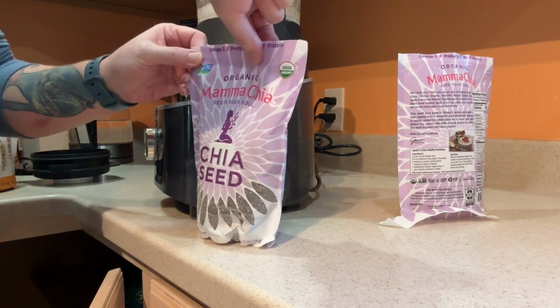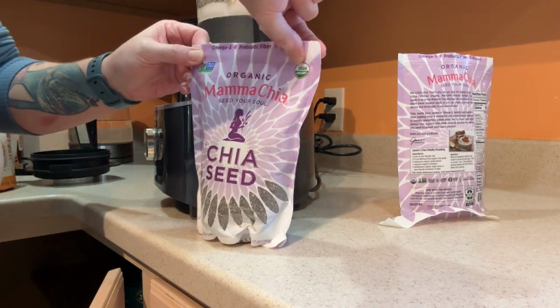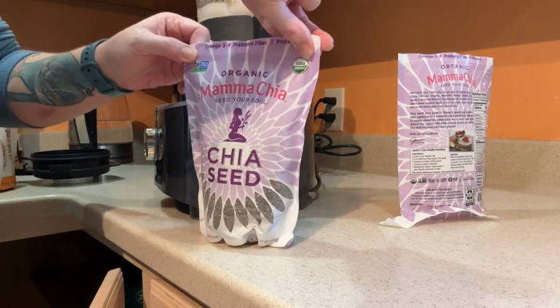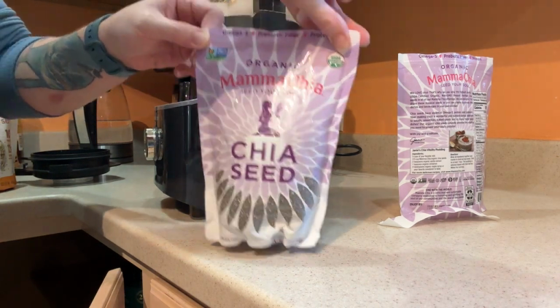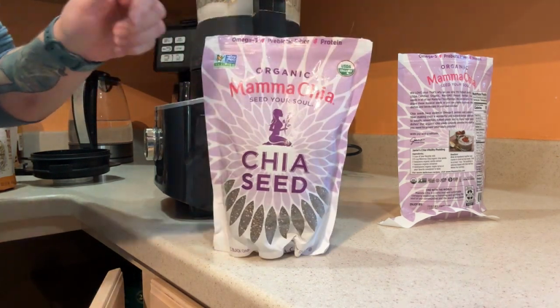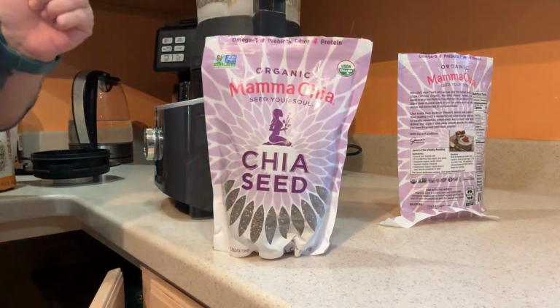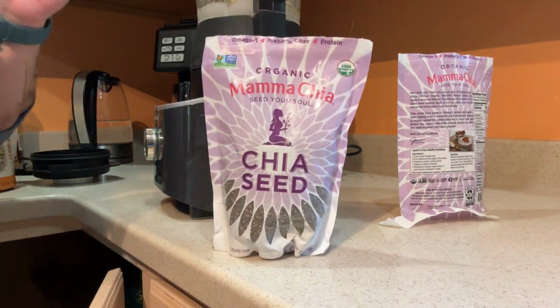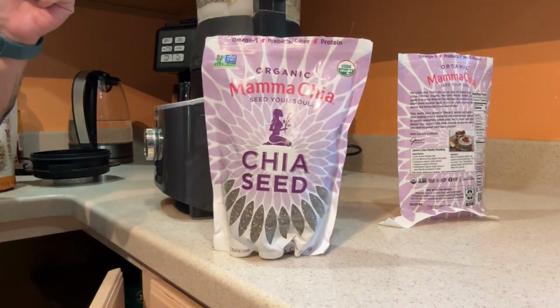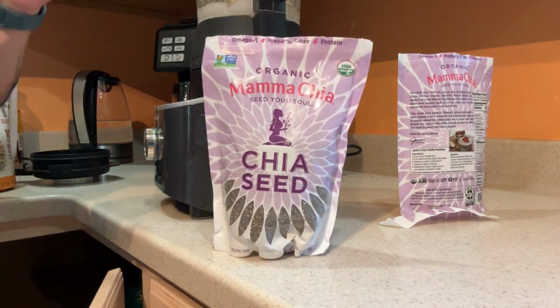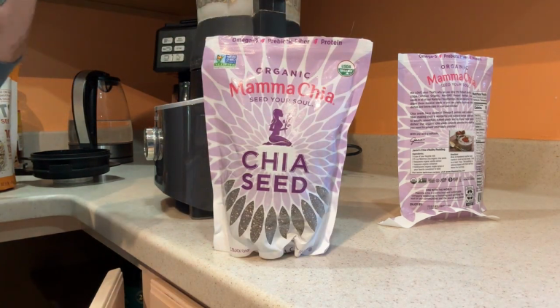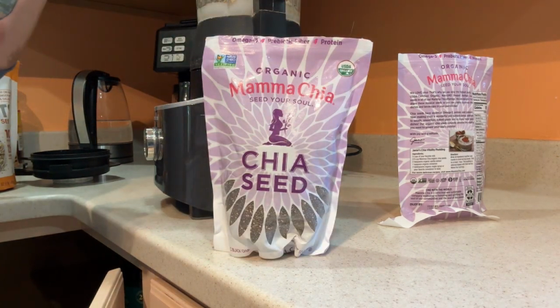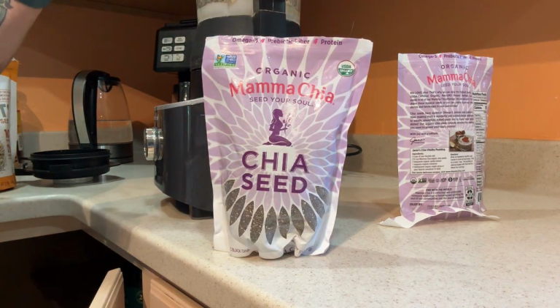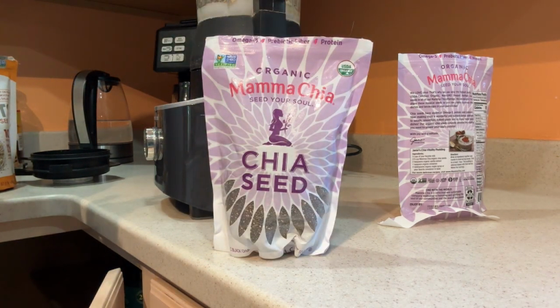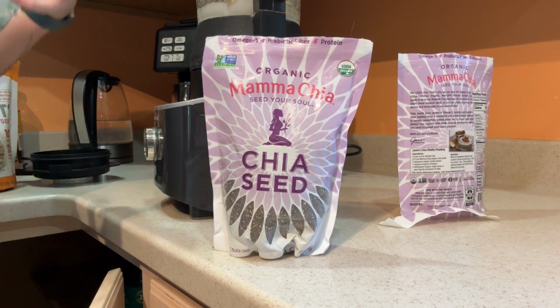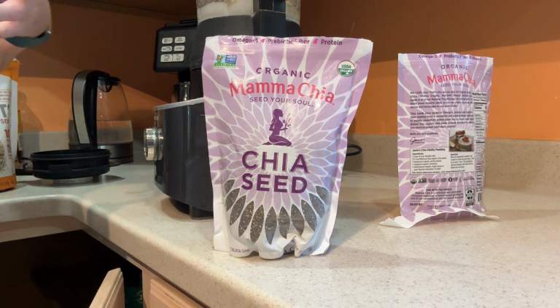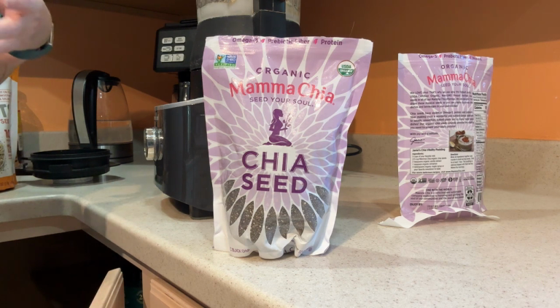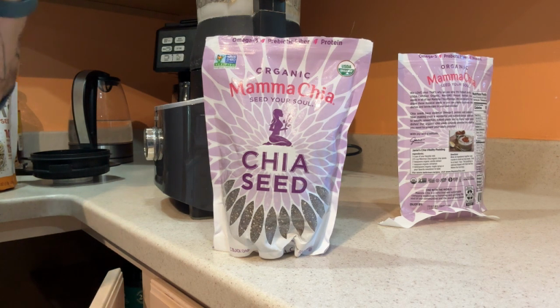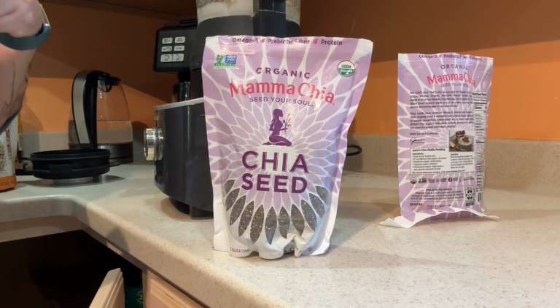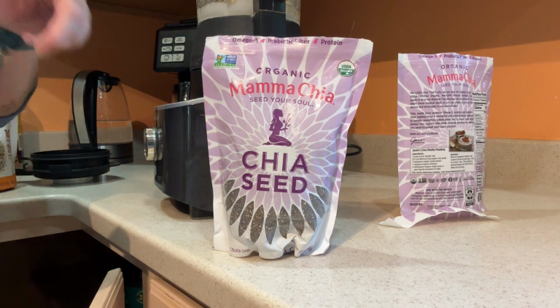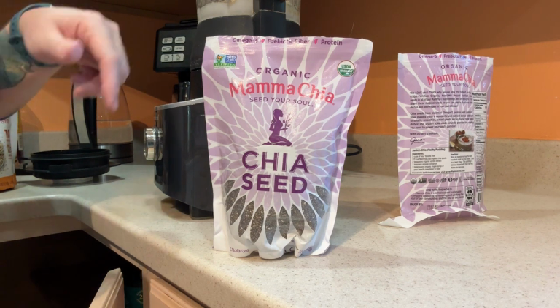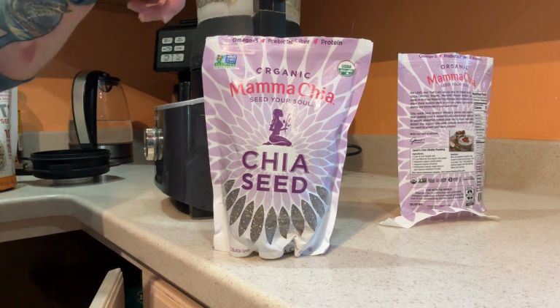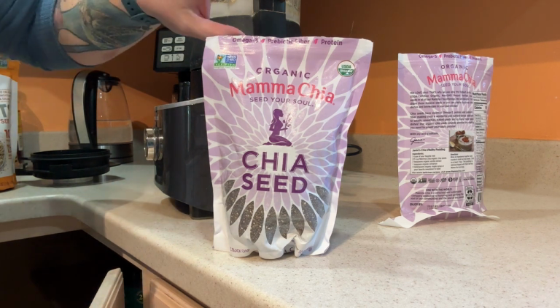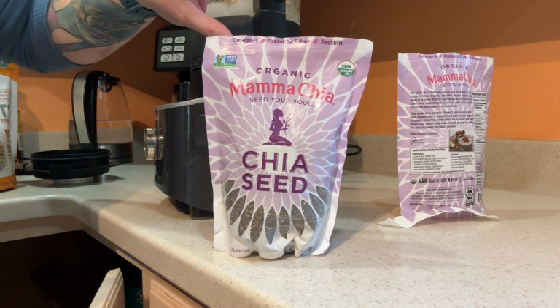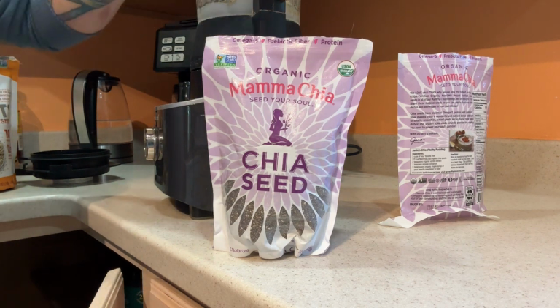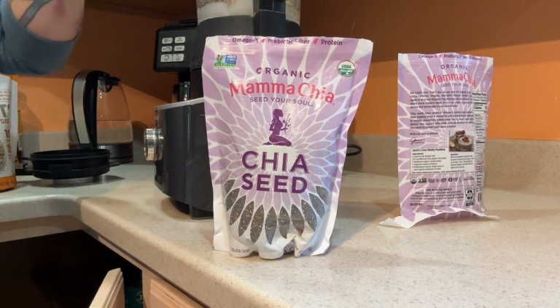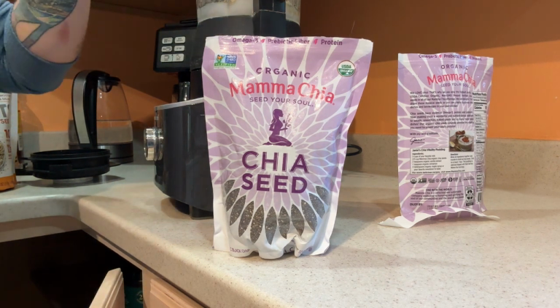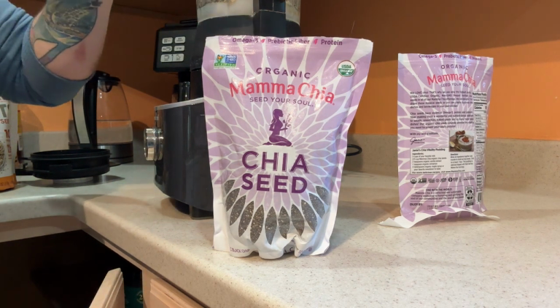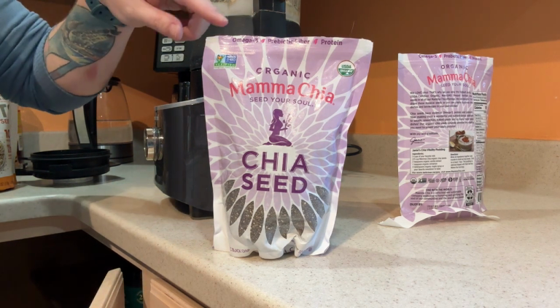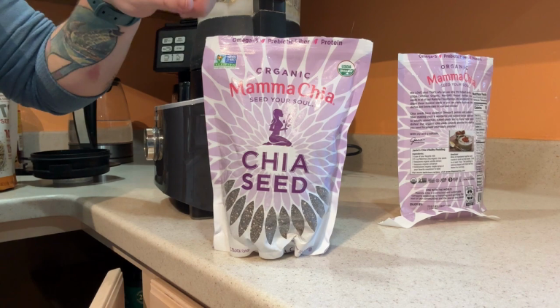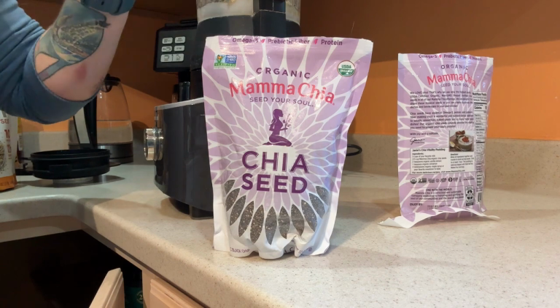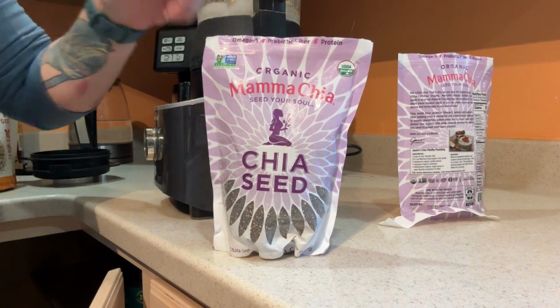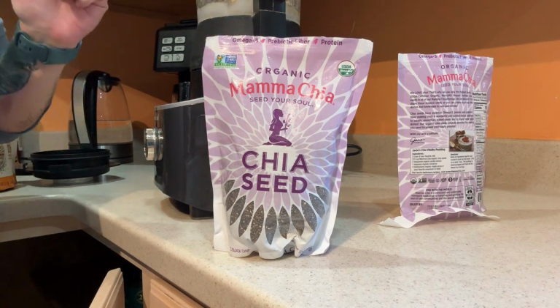It's non-GMO, and it really adds a nice richness to a morning smoothie, plus you're getting your extra omegas. Definitely recommend getting the Mama Chia.